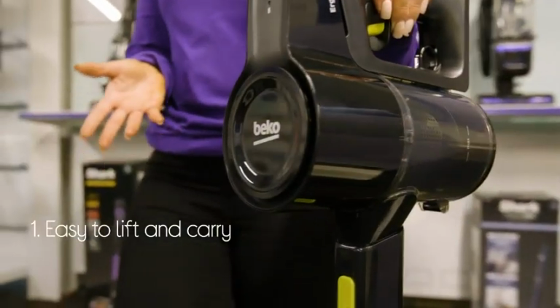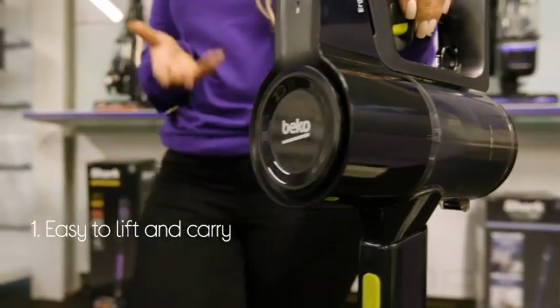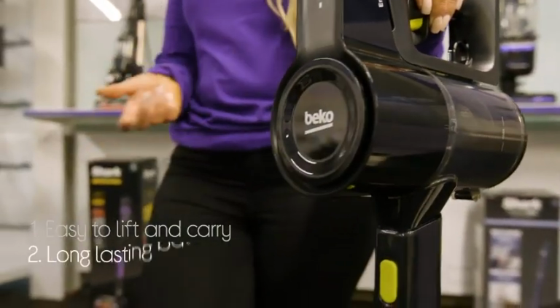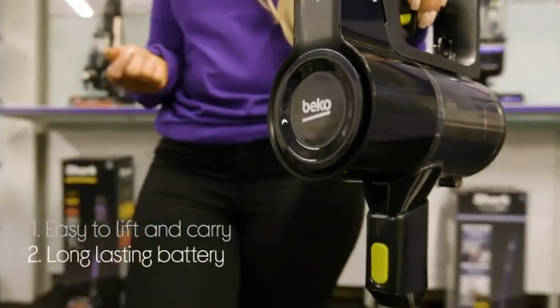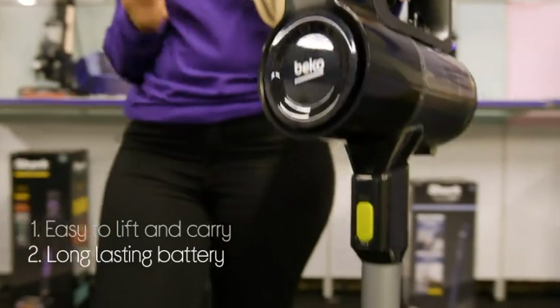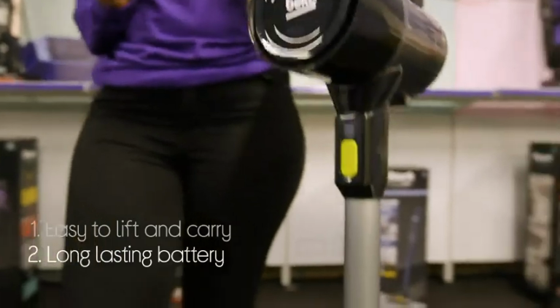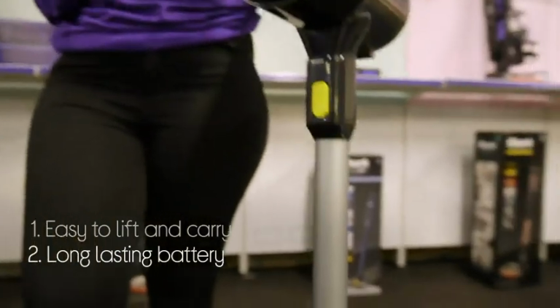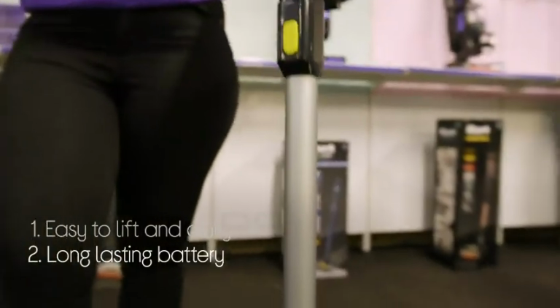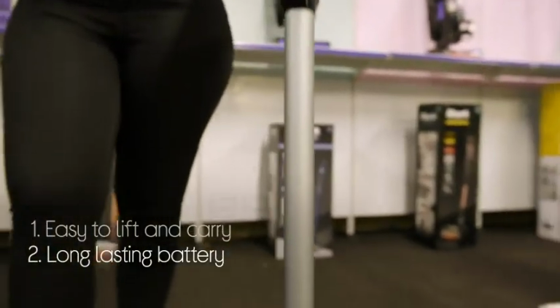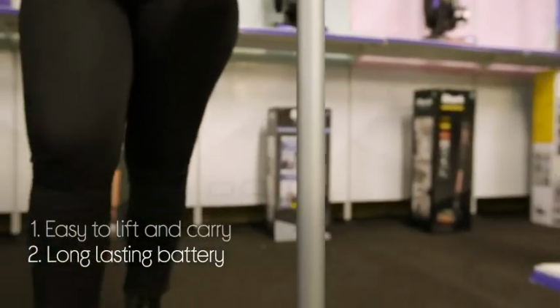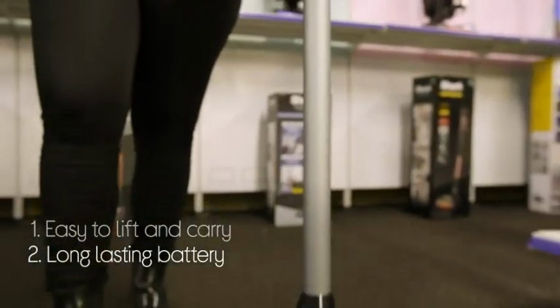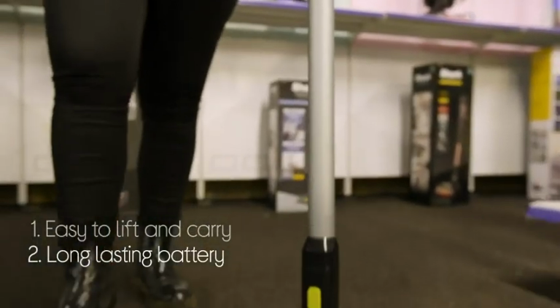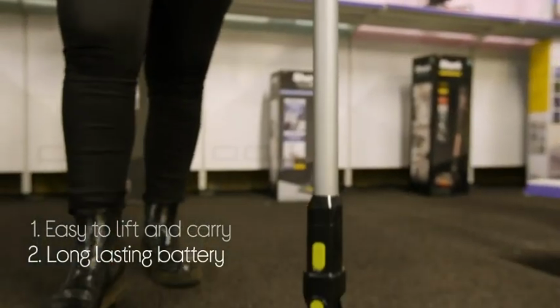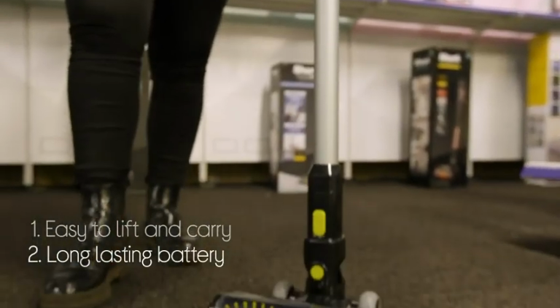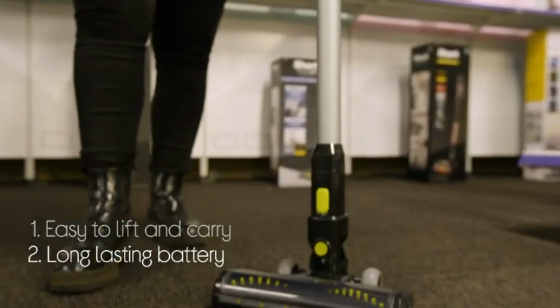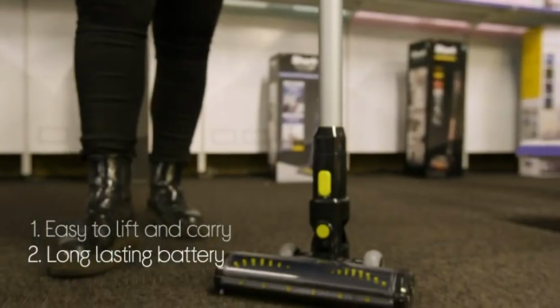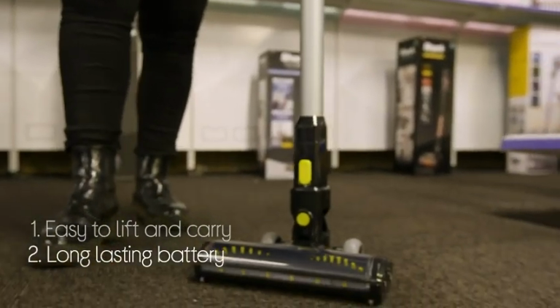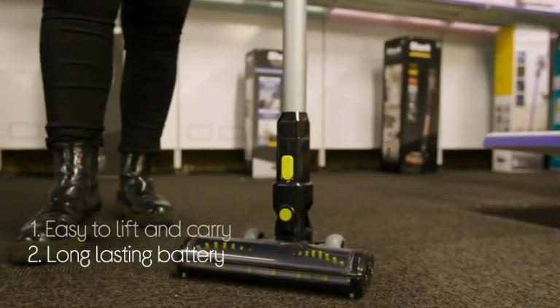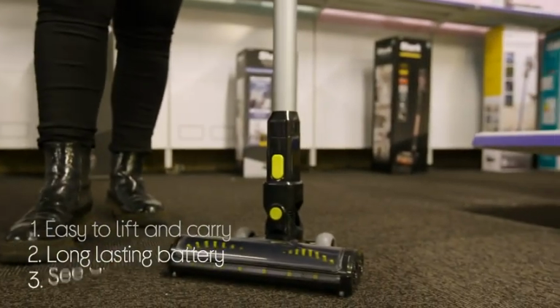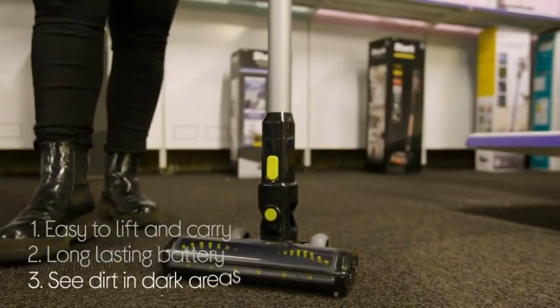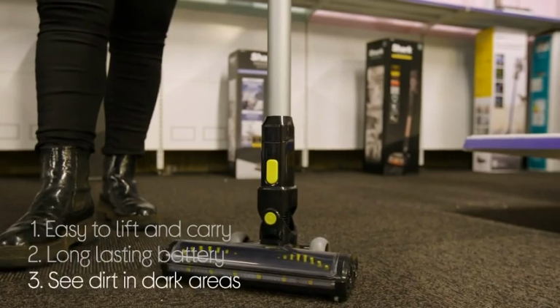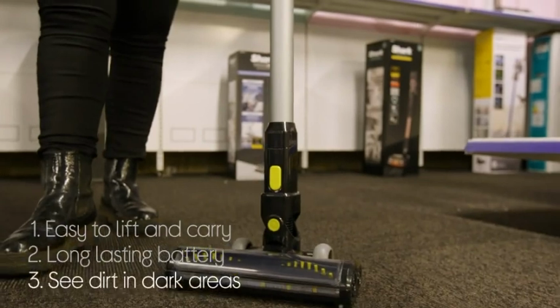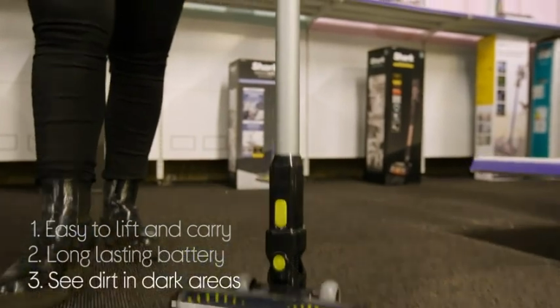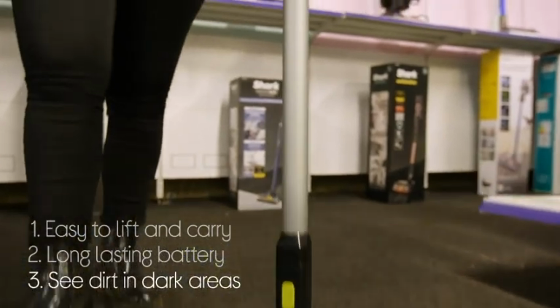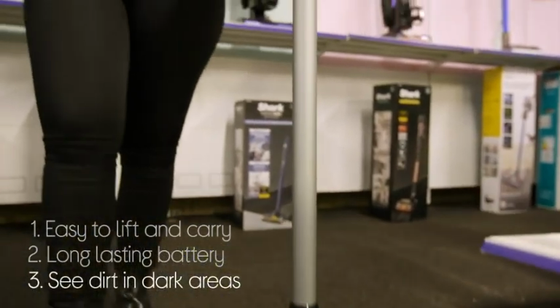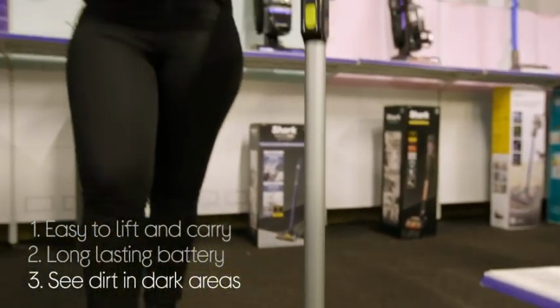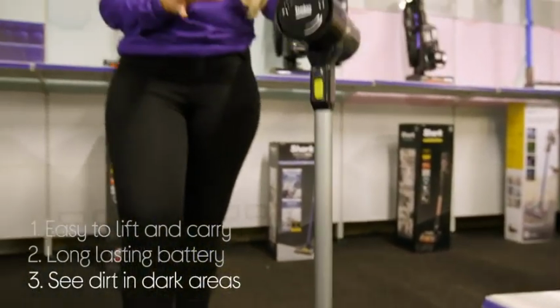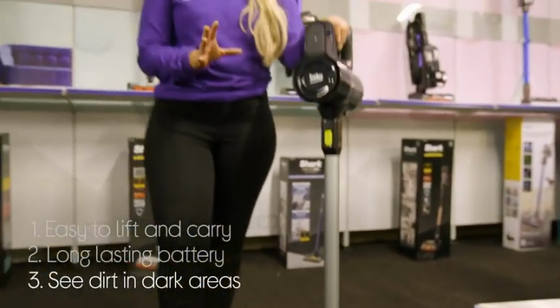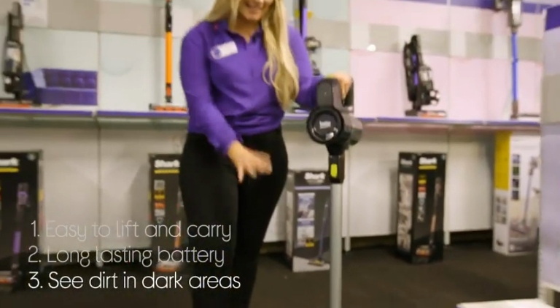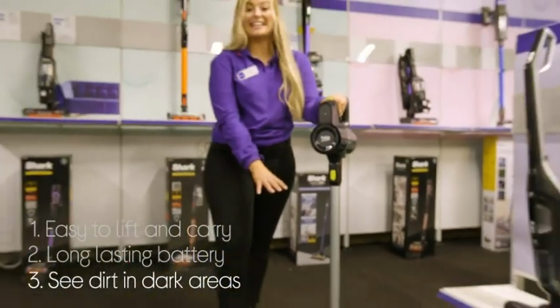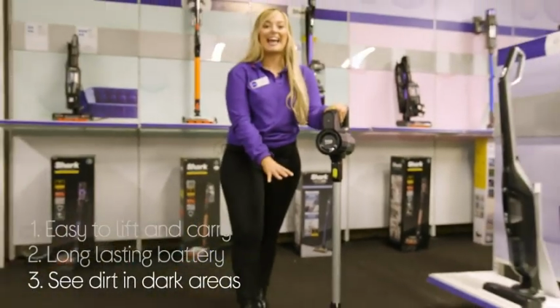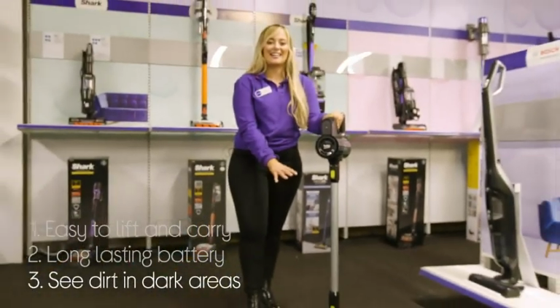You can take your time and still get the whole house done in one go, with an impressive 45-minute run time. And it helps you see dirt in dark areas by lighting them up with its LED headlights.